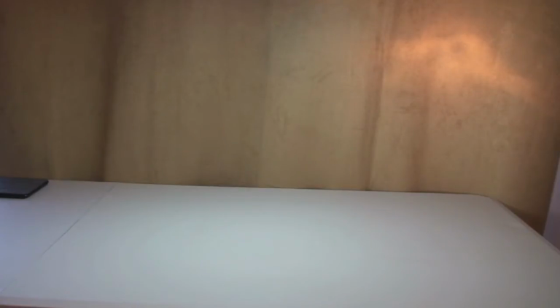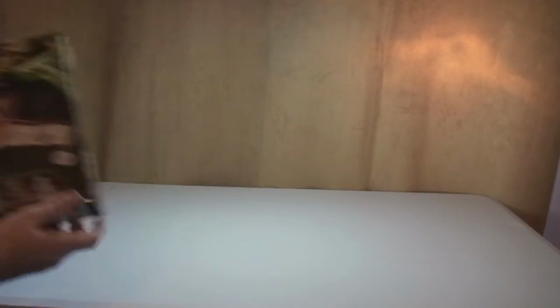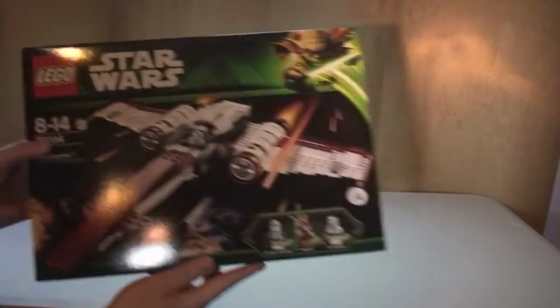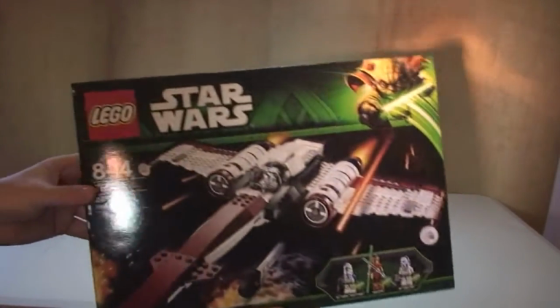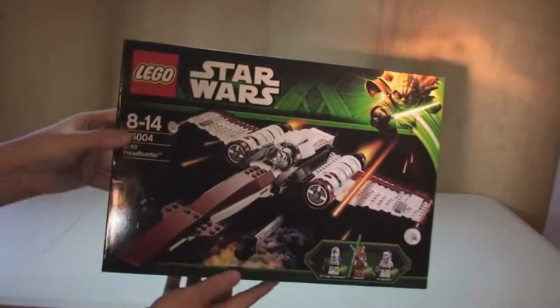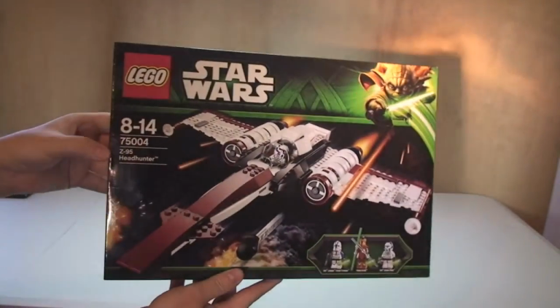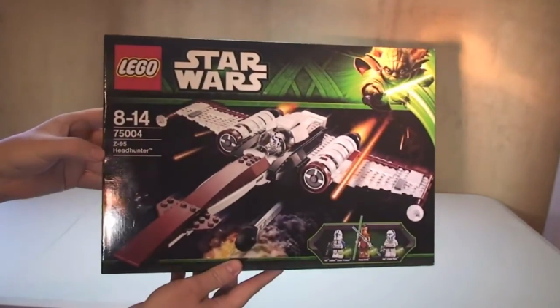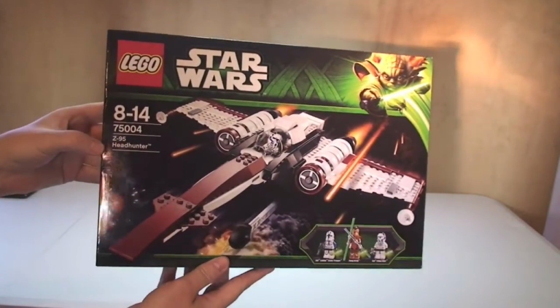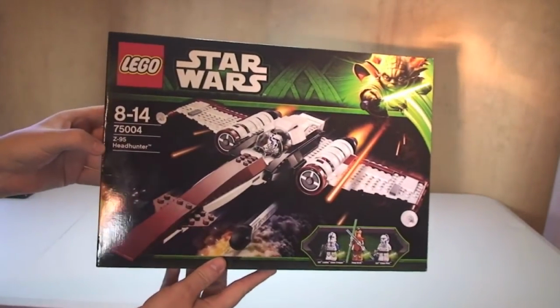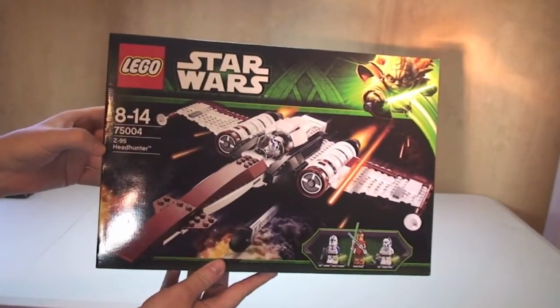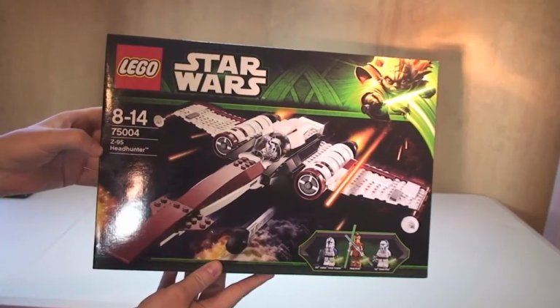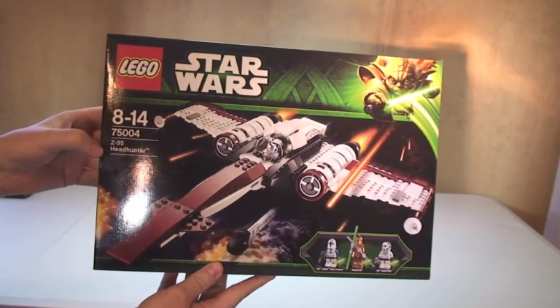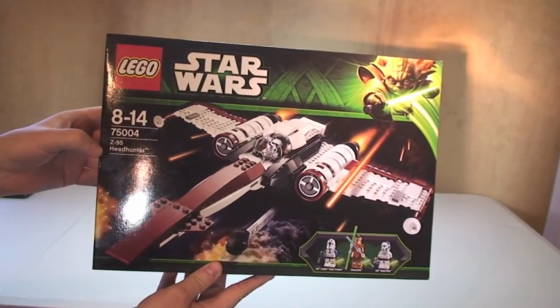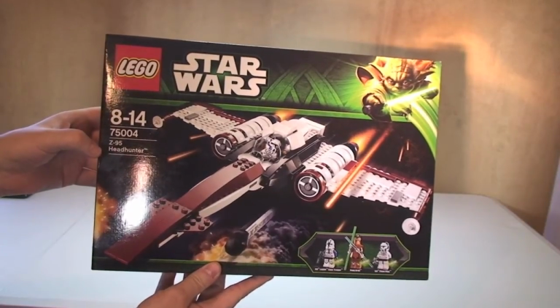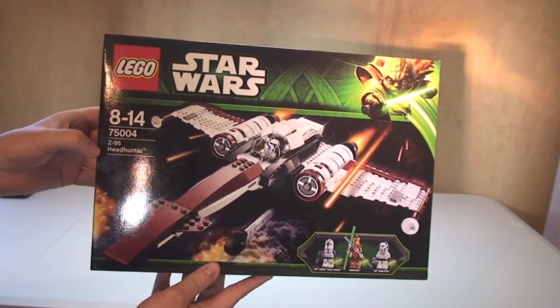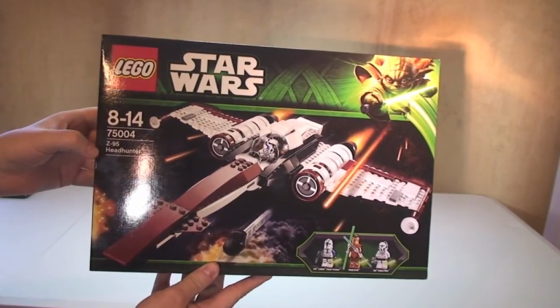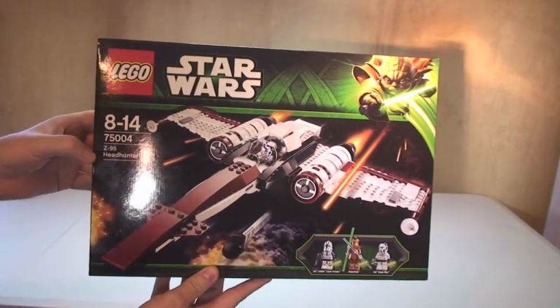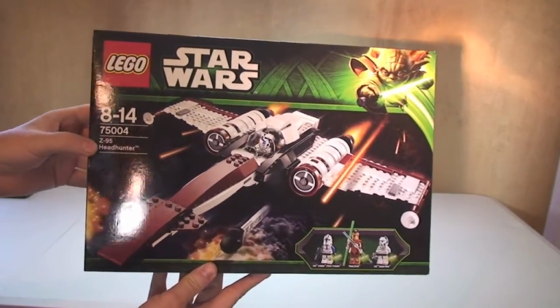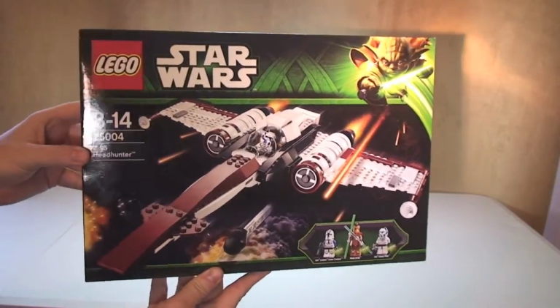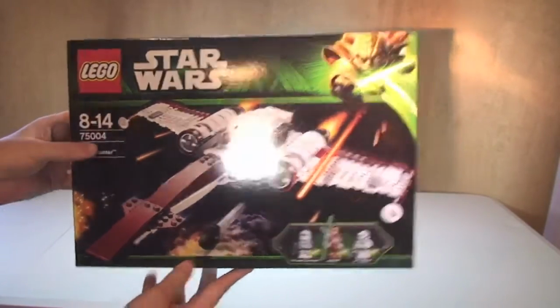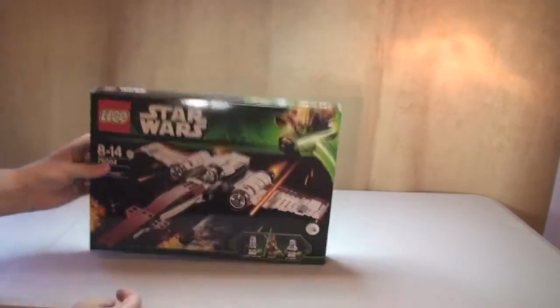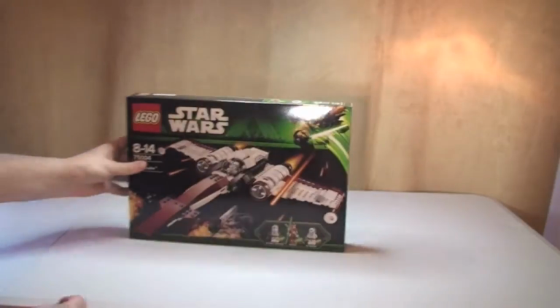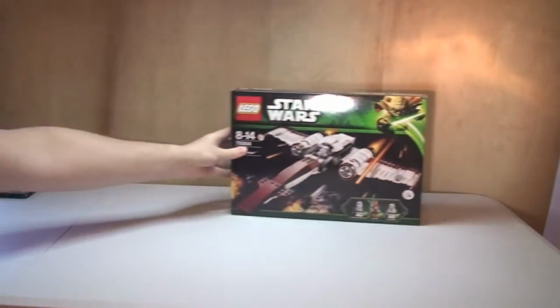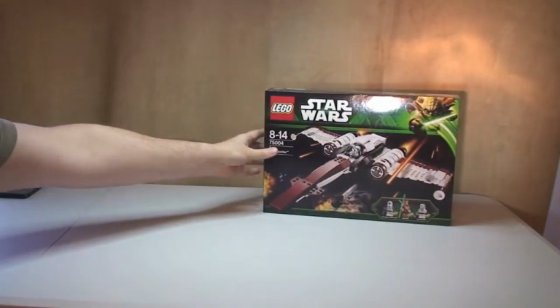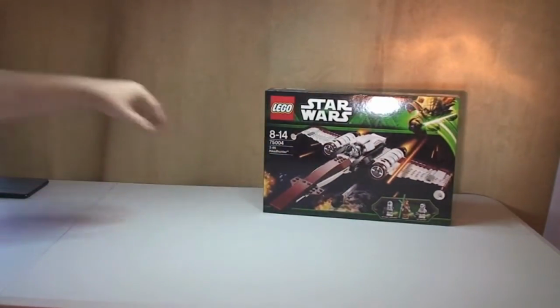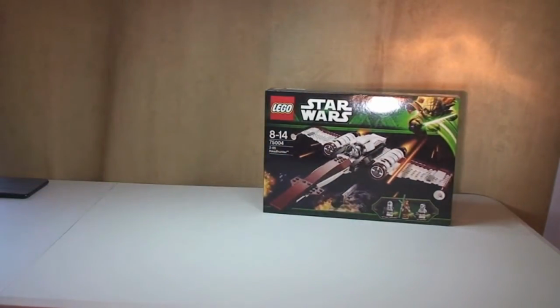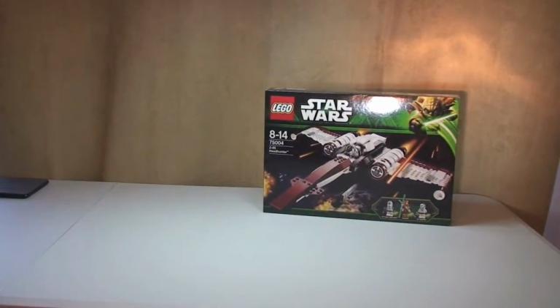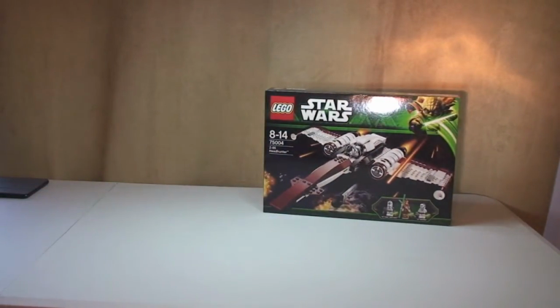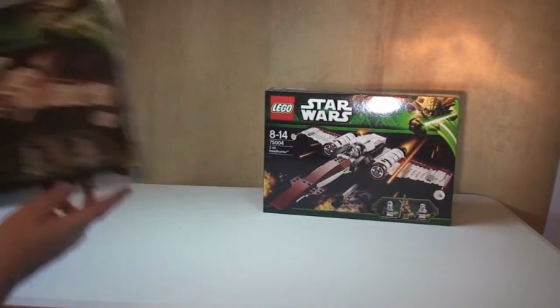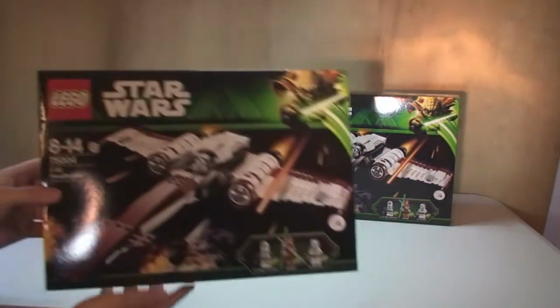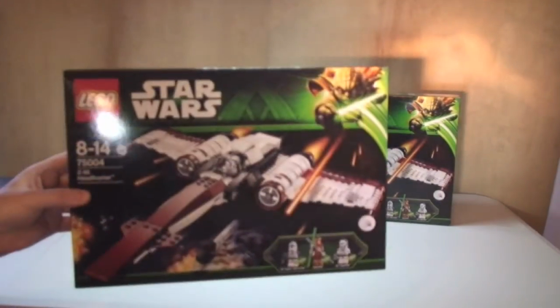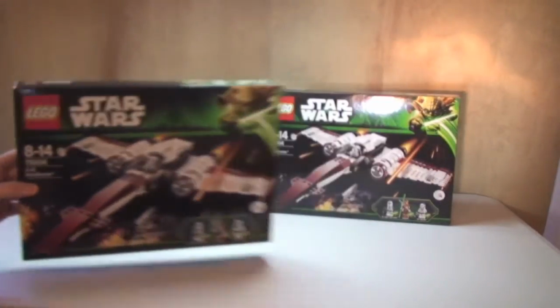First of all we have Star Wars 75004, the Z-95 Headhunter. I got two of those, so we can see two of them here.